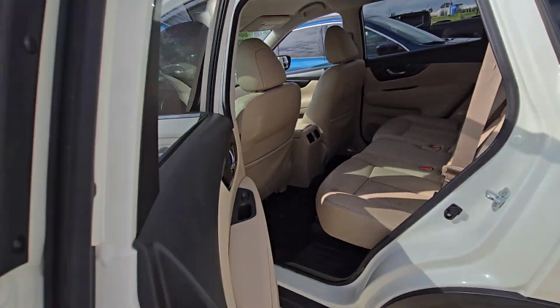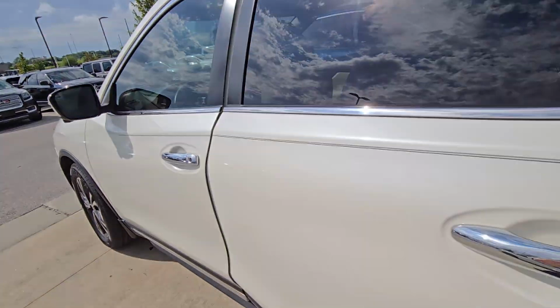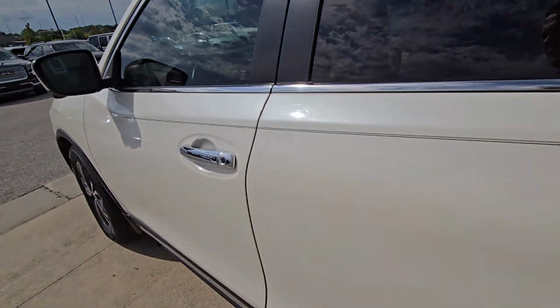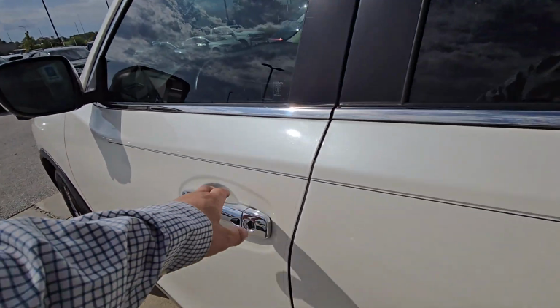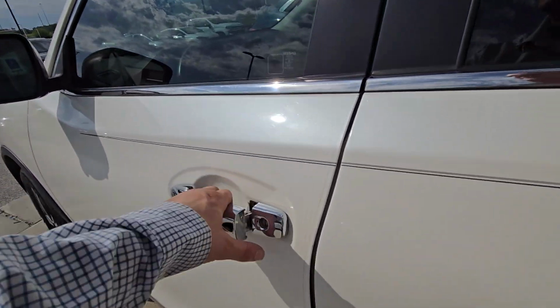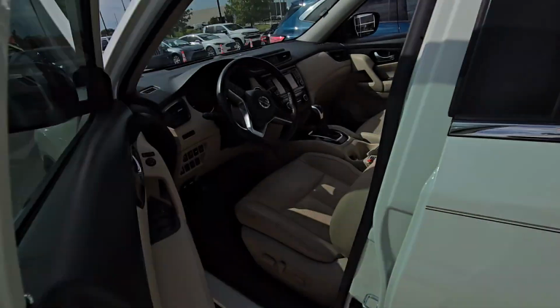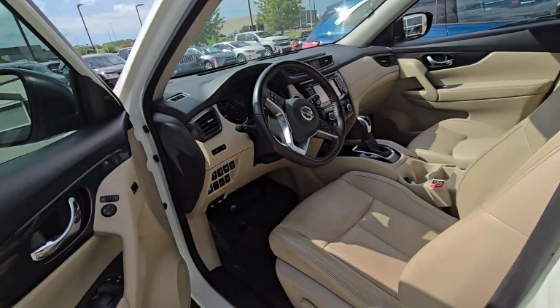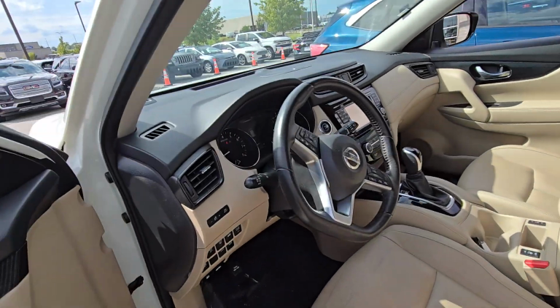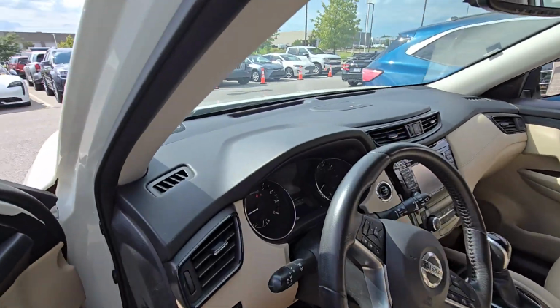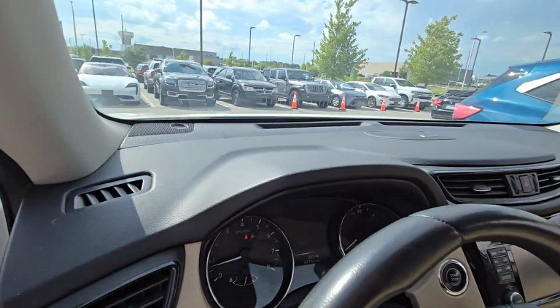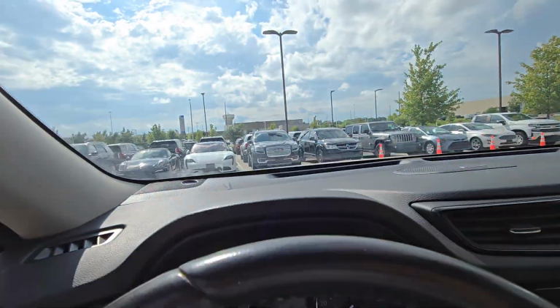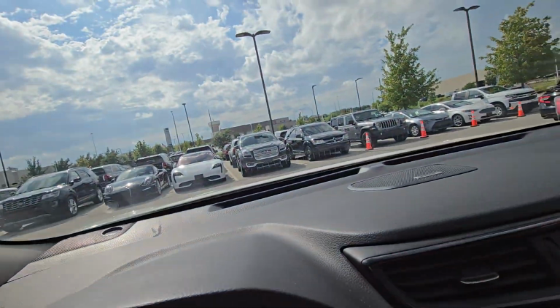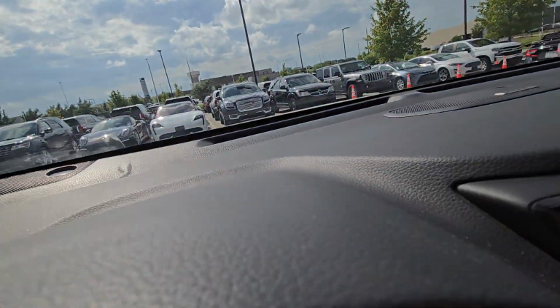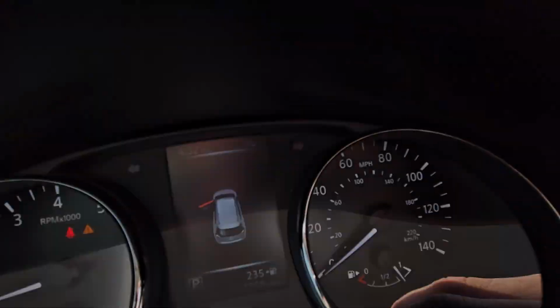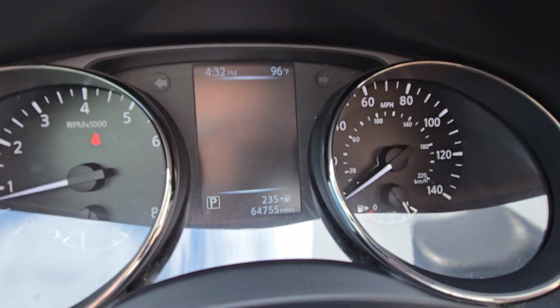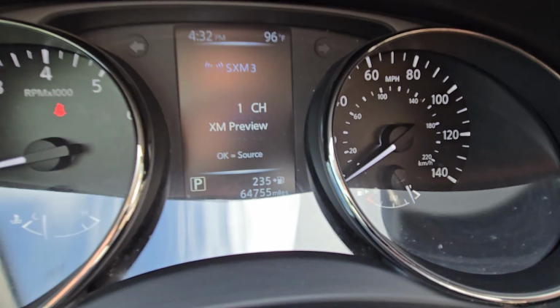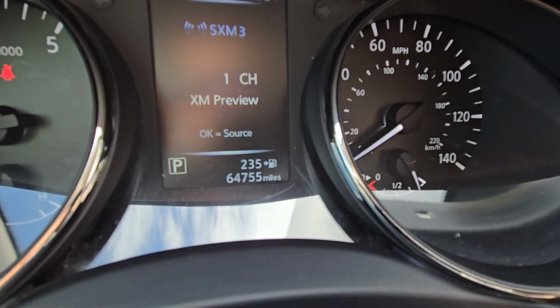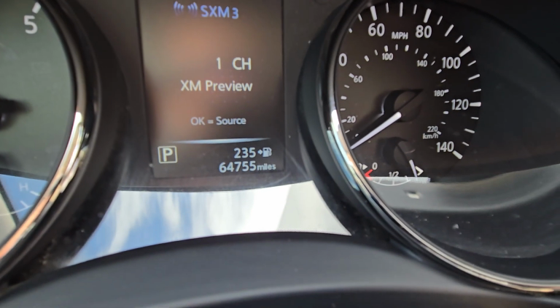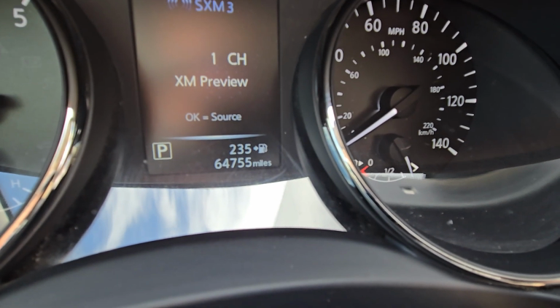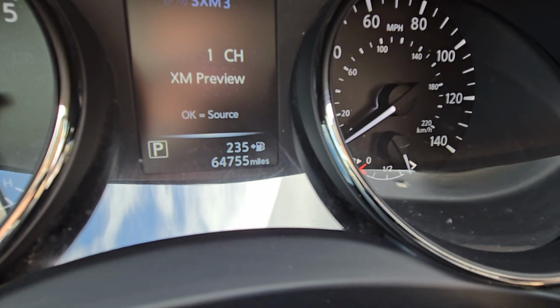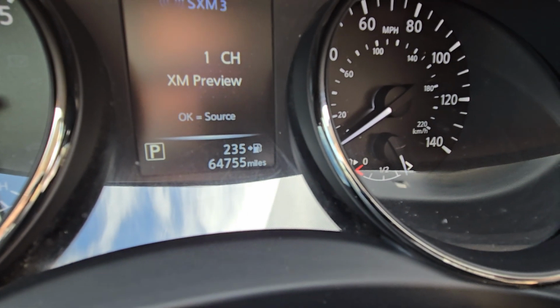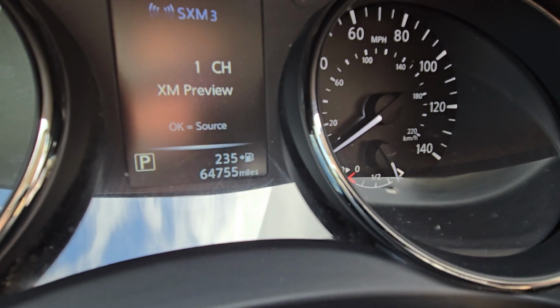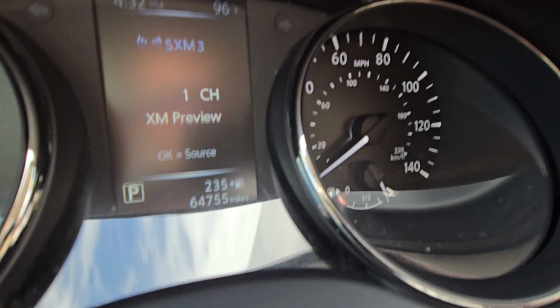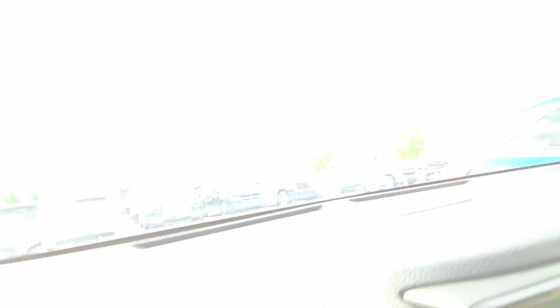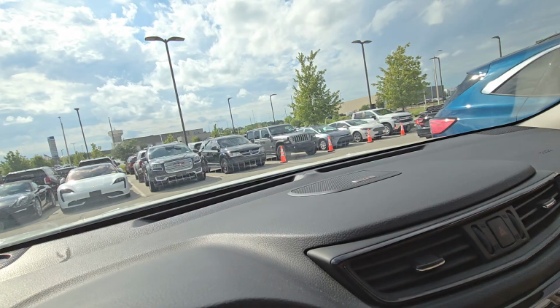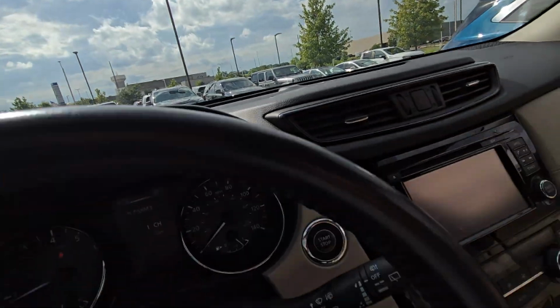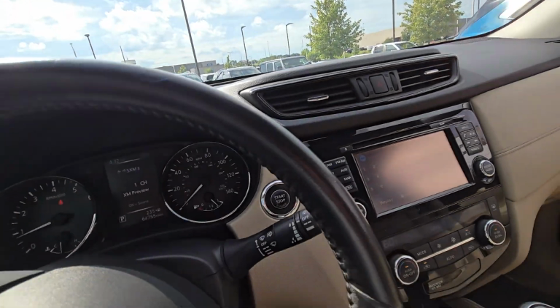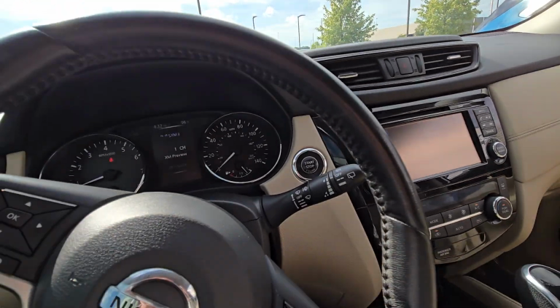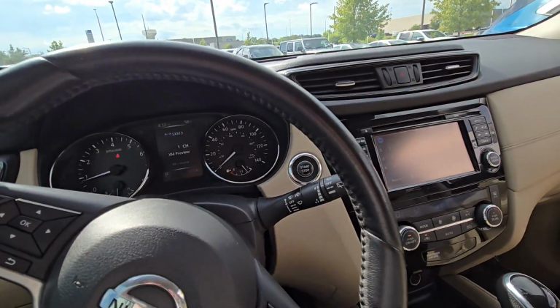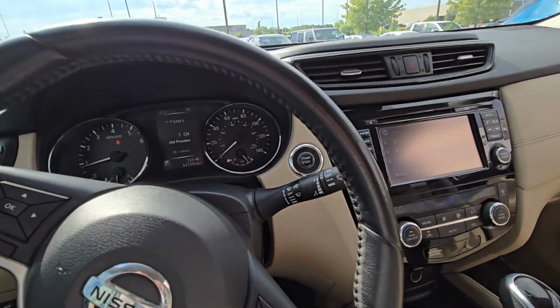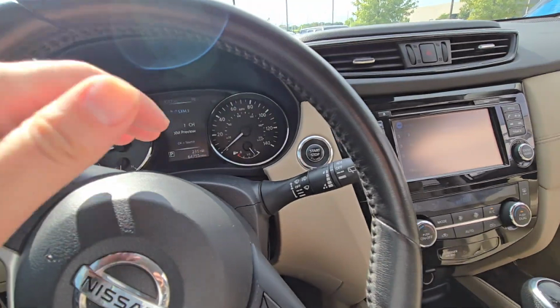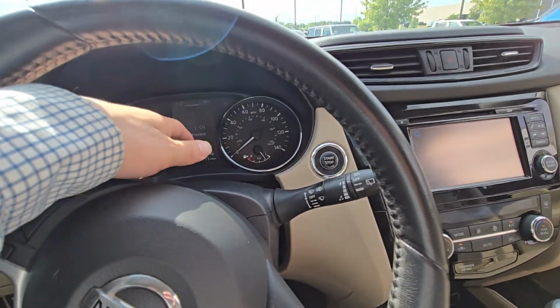Let's move up front and verify the mileage for you real quick. You can see right there — just under 65,000 miles. That's fantastic; I know the Pathfinder had like 113, so you're getting 65 right here.